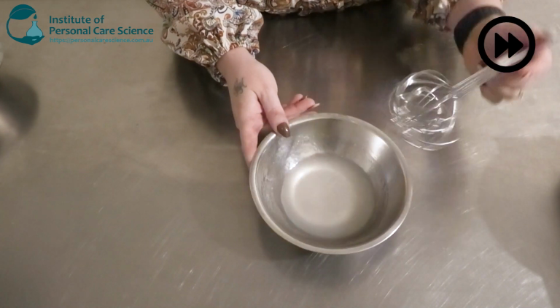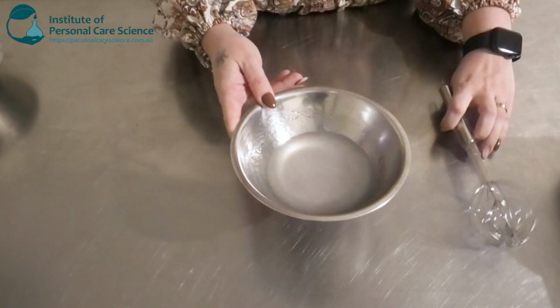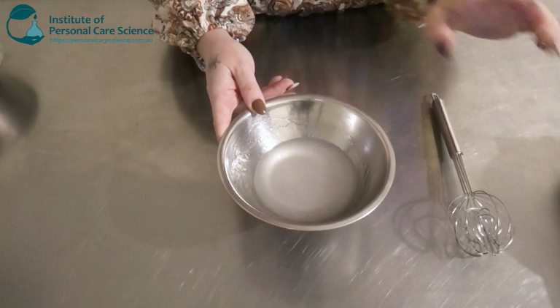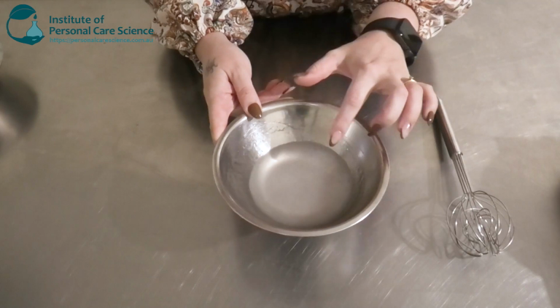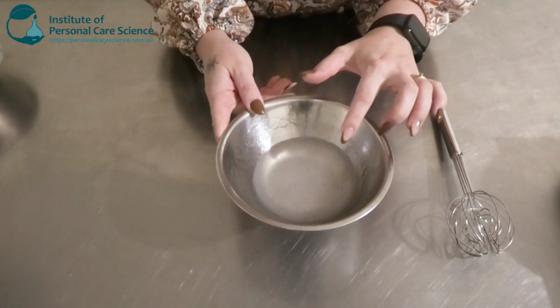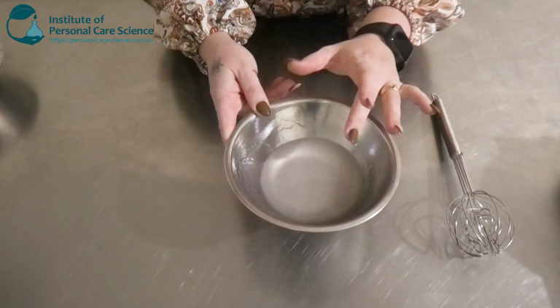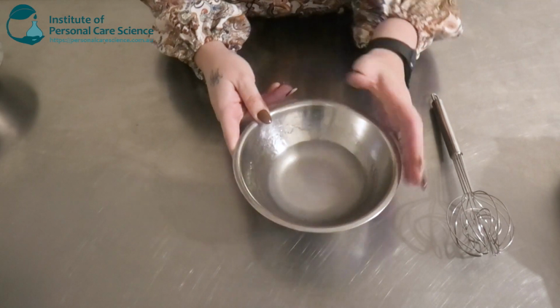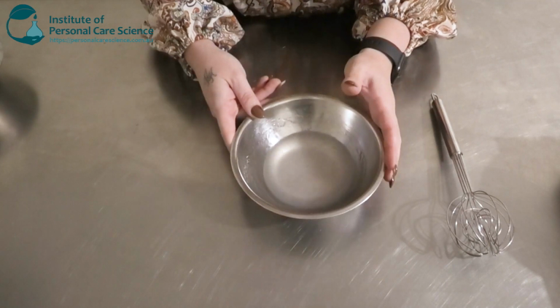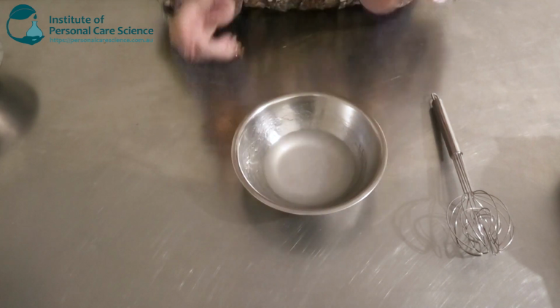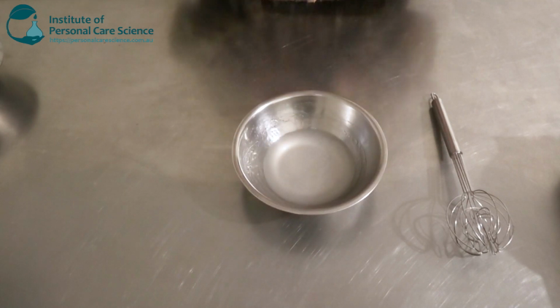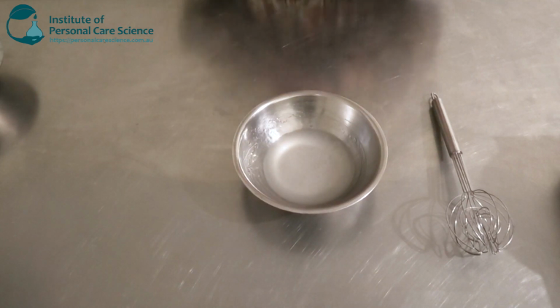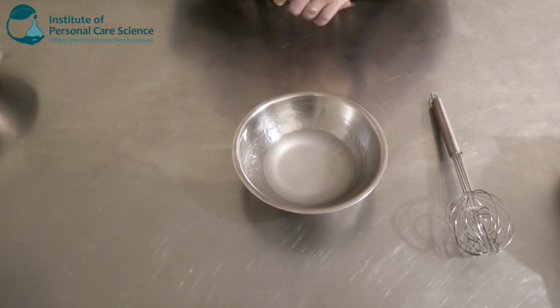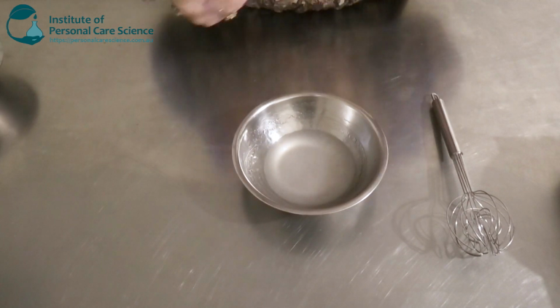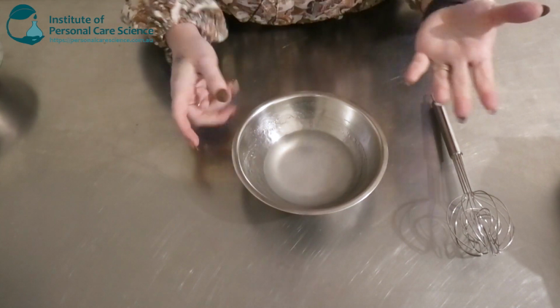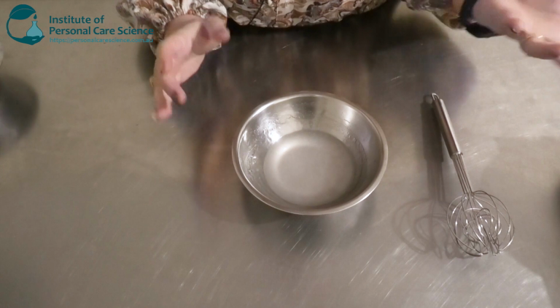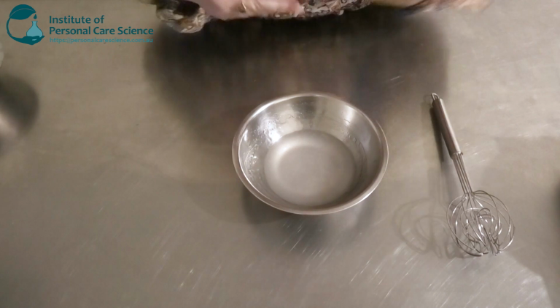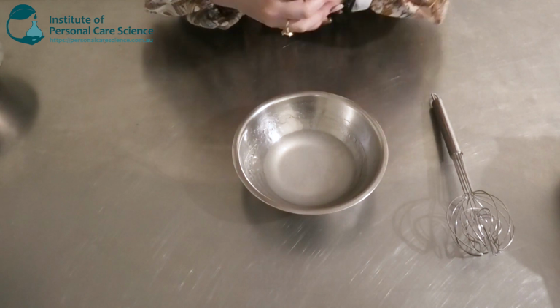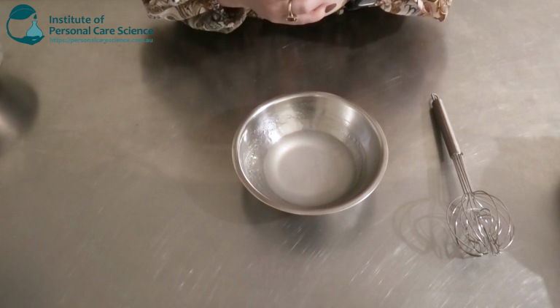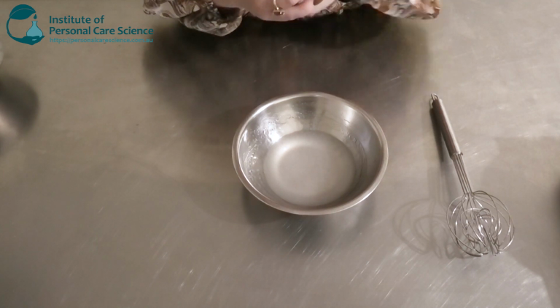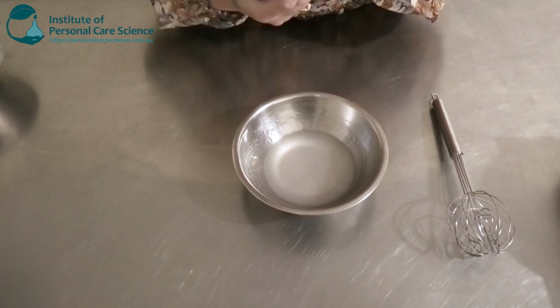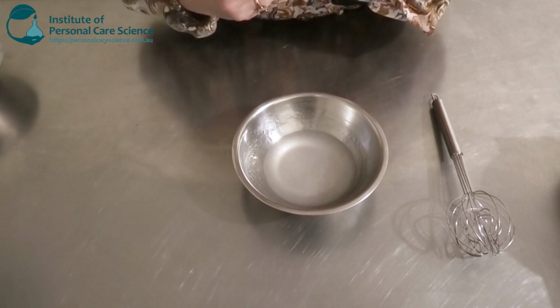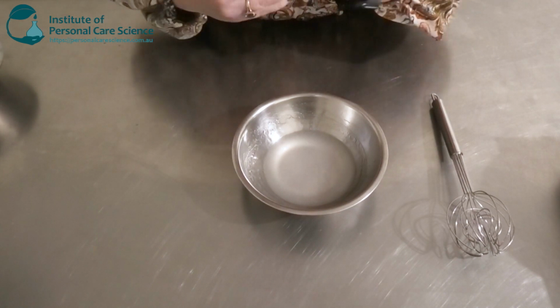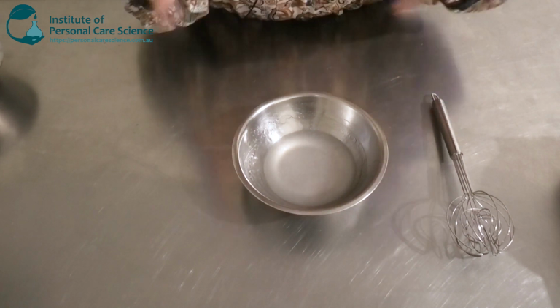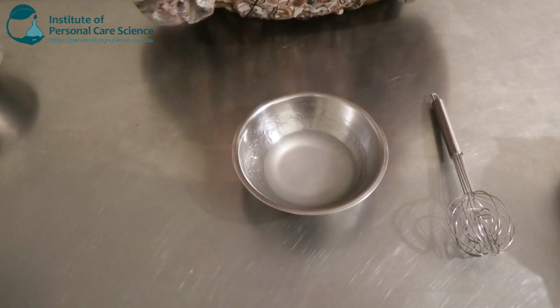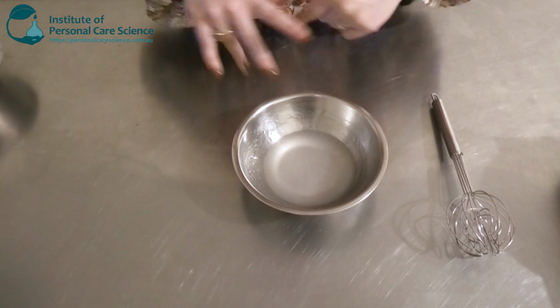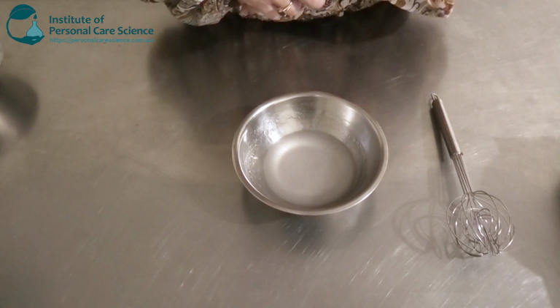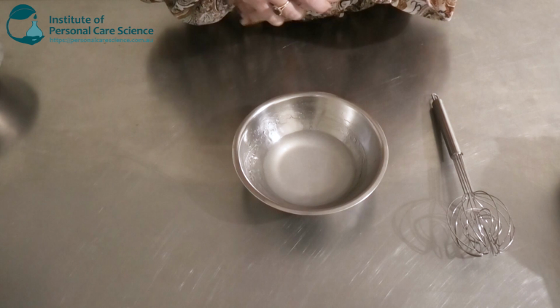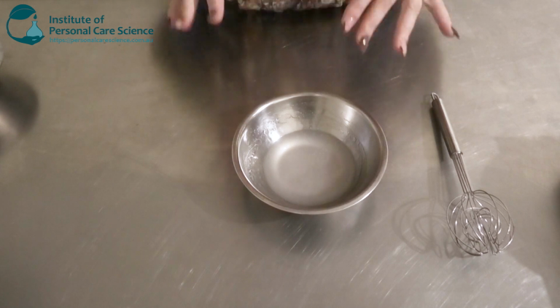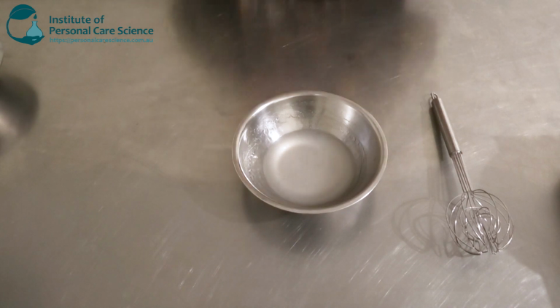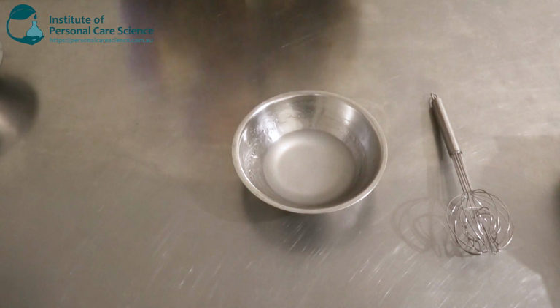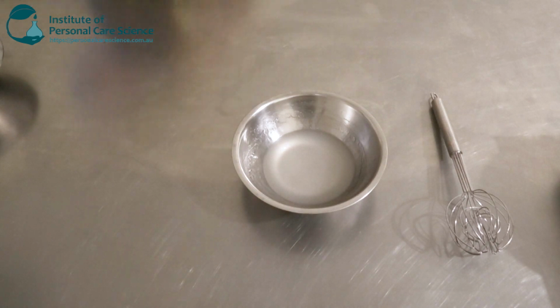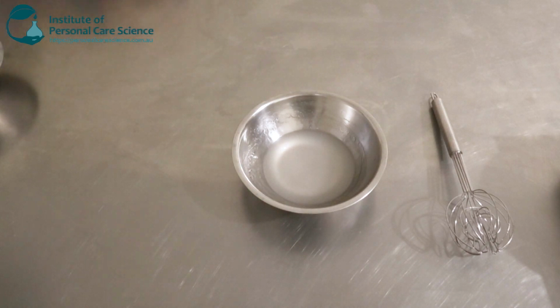Once that's nice and homogenous, we're going to check and adjust our pH. The required pH is about 4.5 to 5 to make sure that the chemical exfoliant stays functional. So we're just going to go ahead and do that.